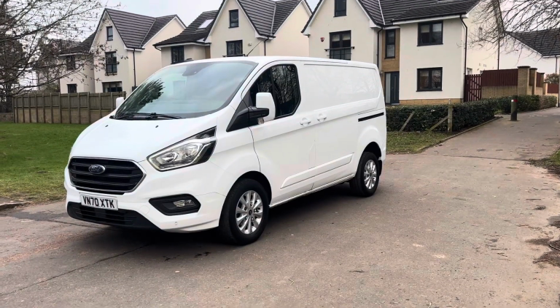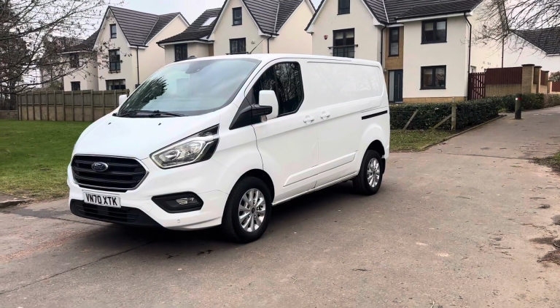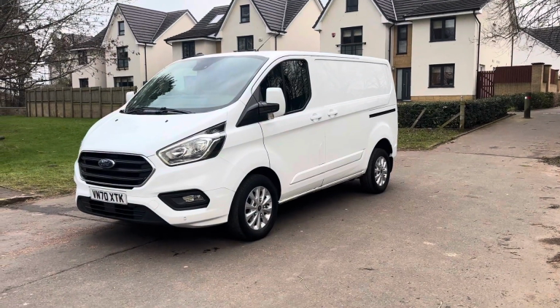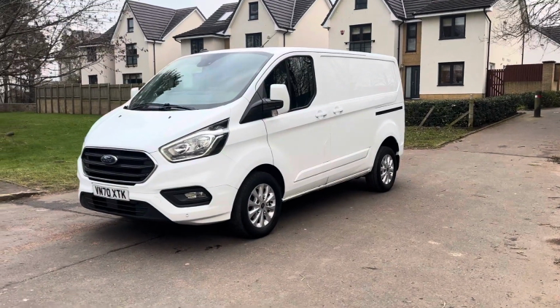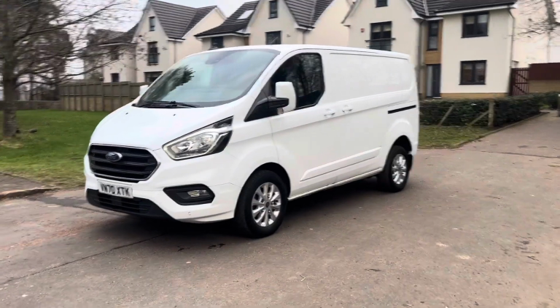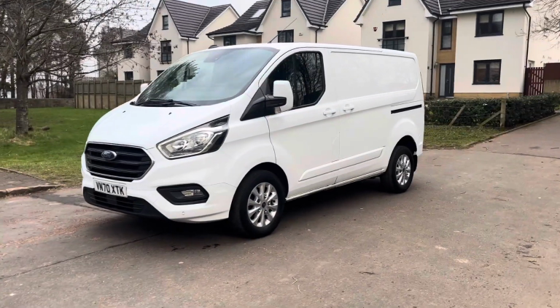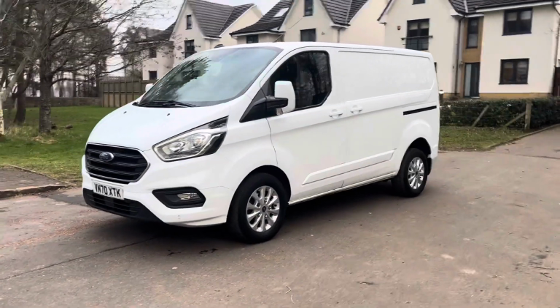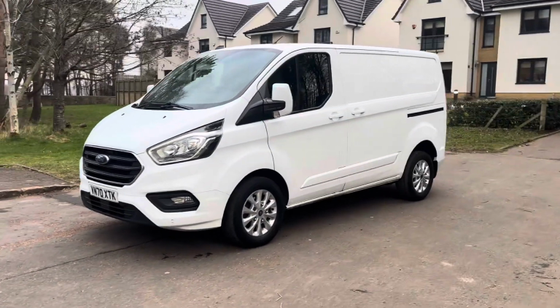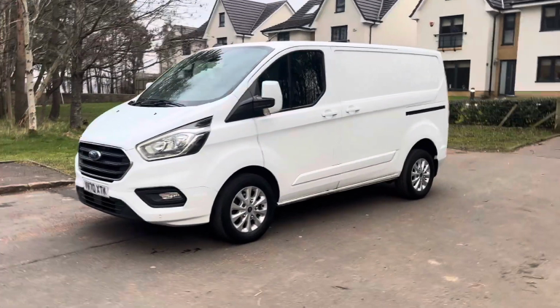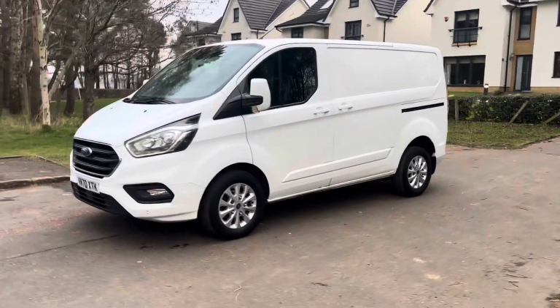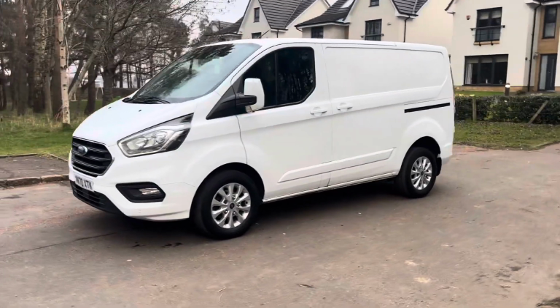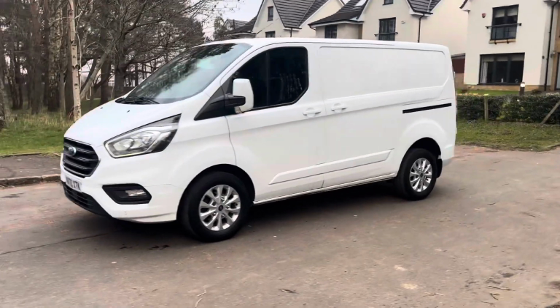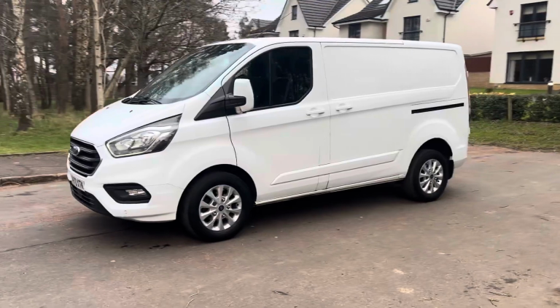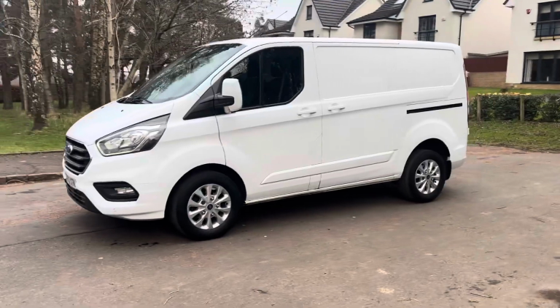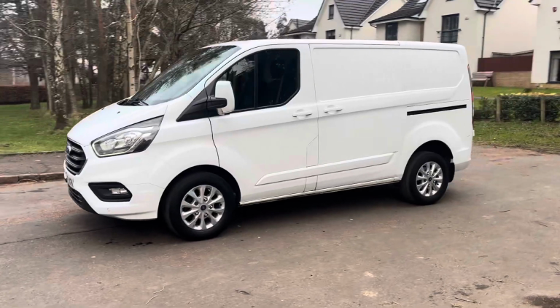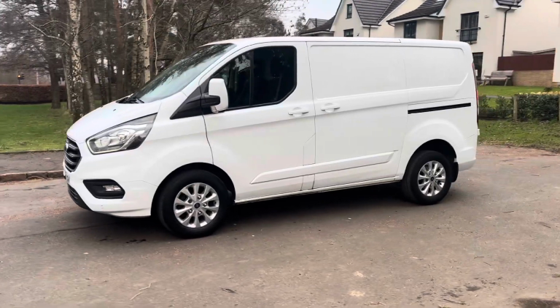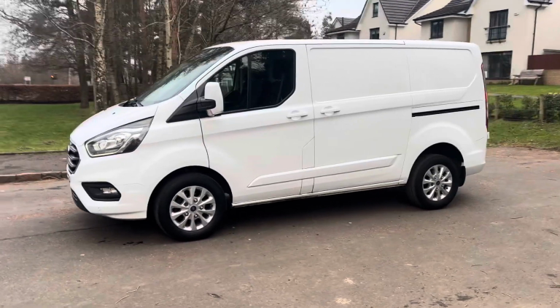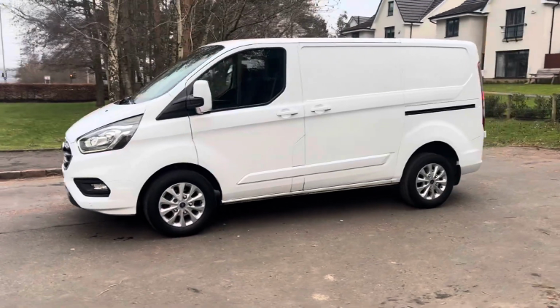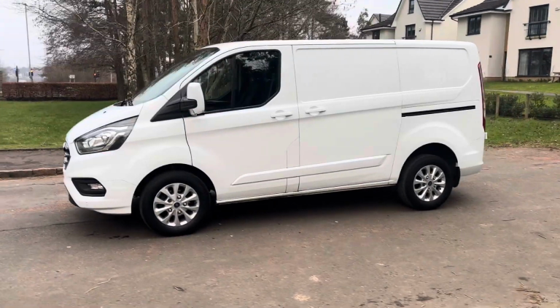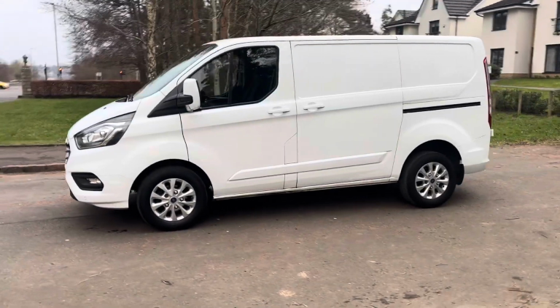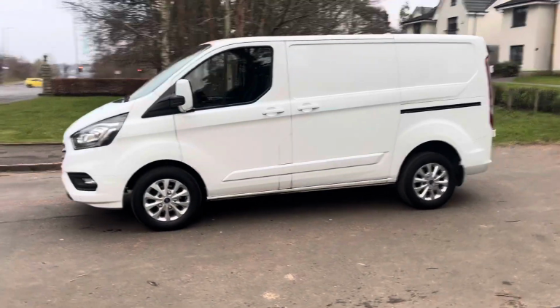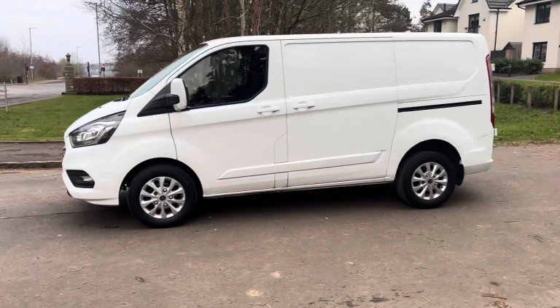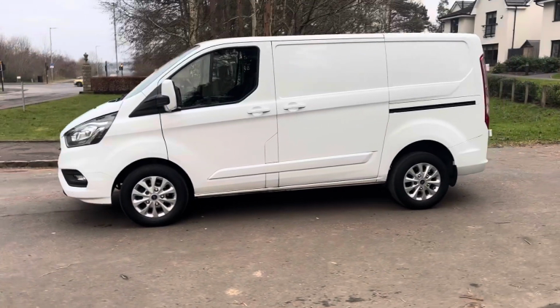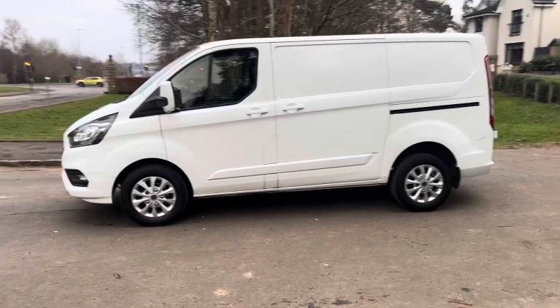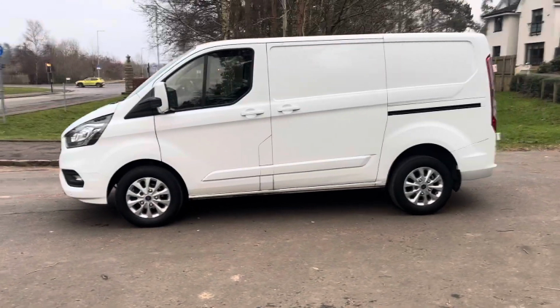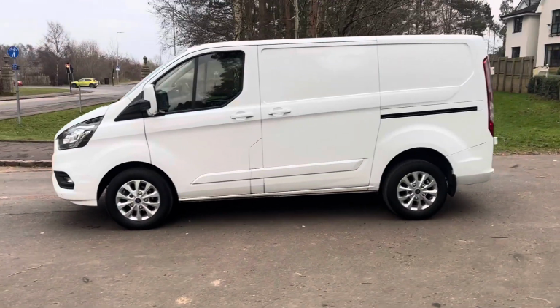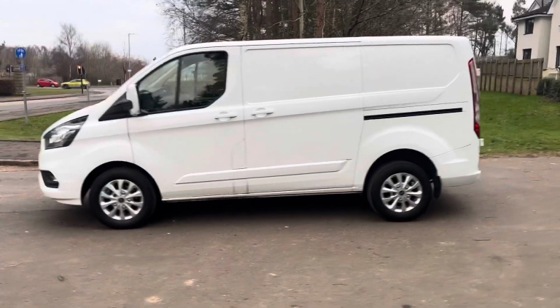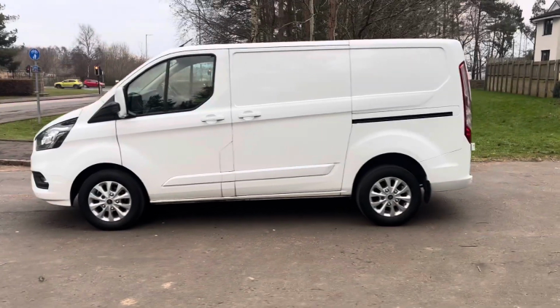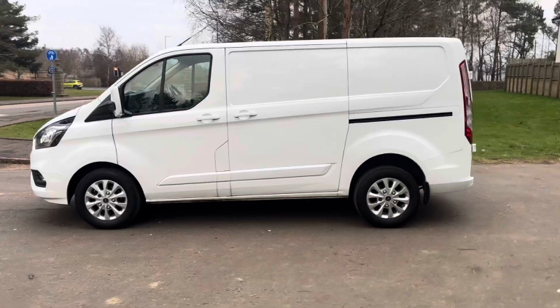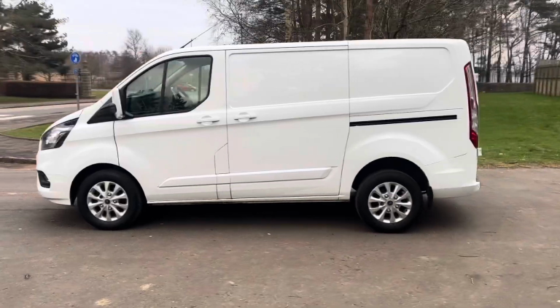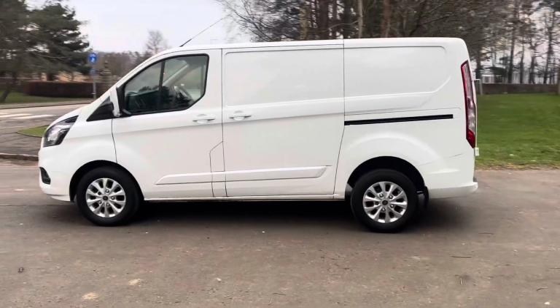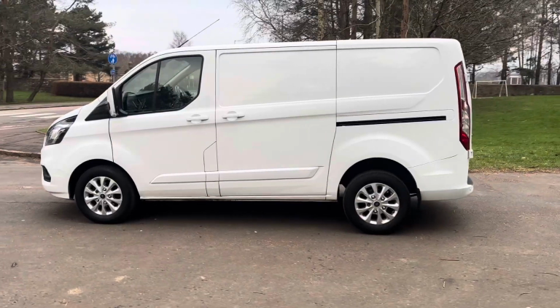An absolutely stunning example — a 70-plate Transit Custom 2-litre Limited. Registered December 2020 on the 70 plate.